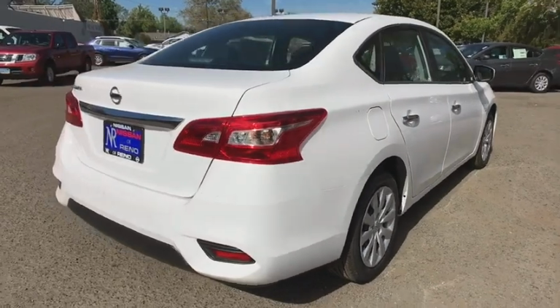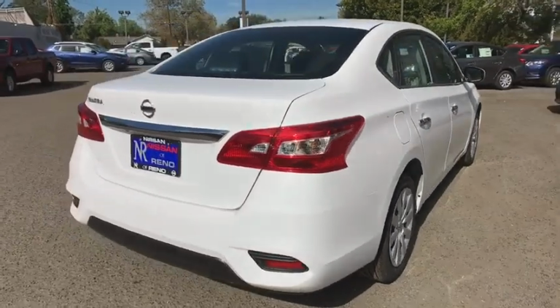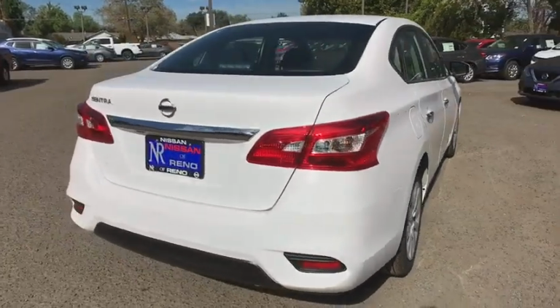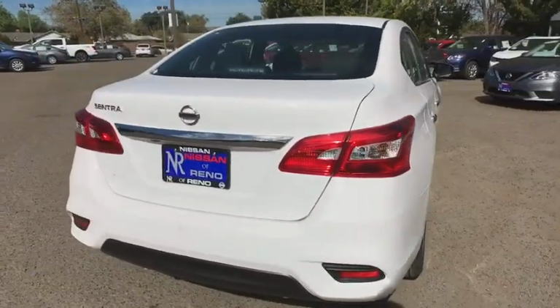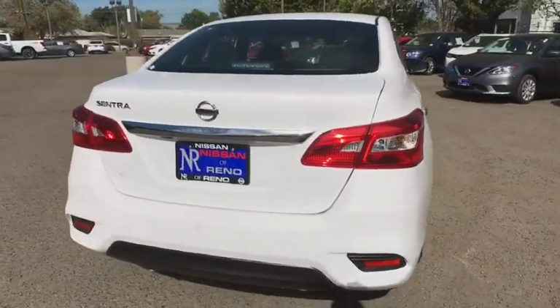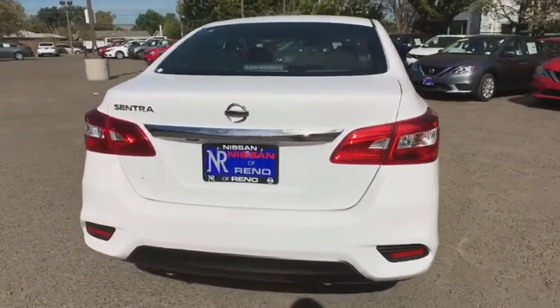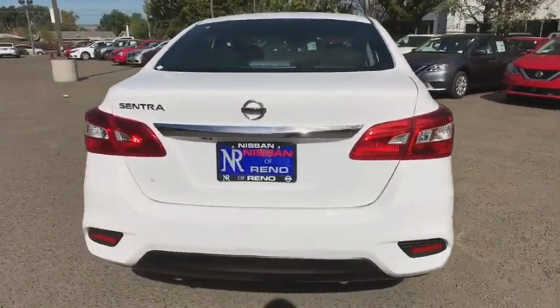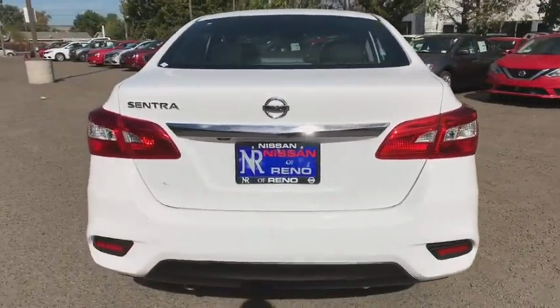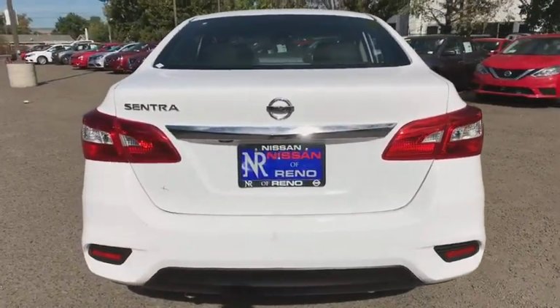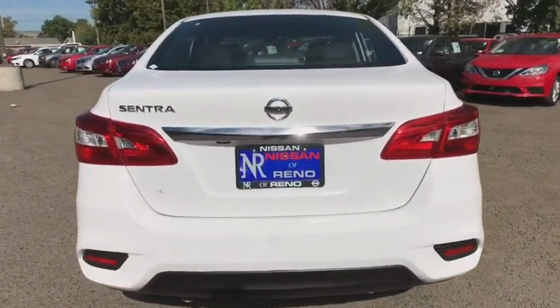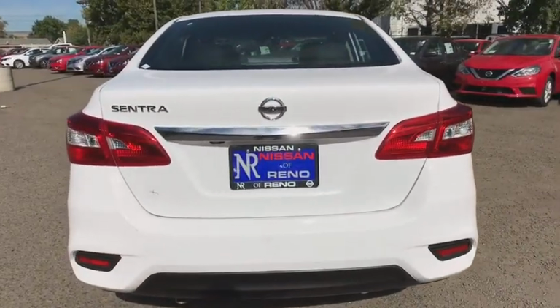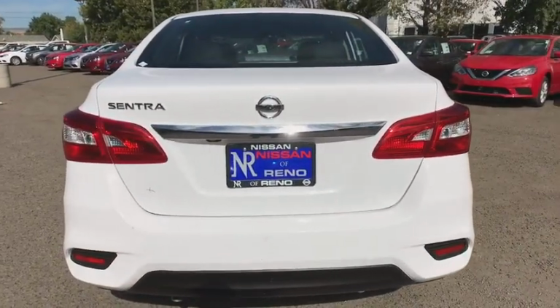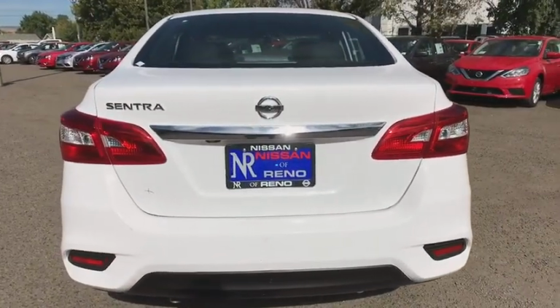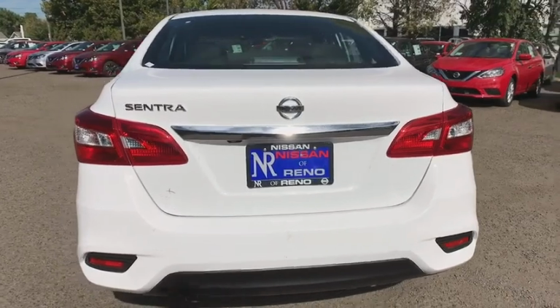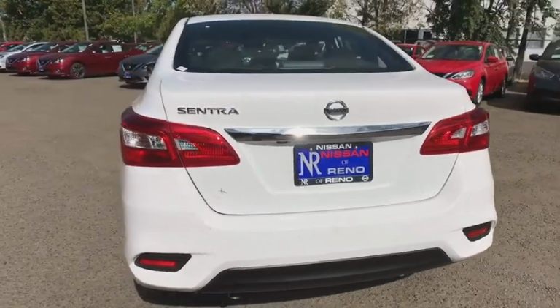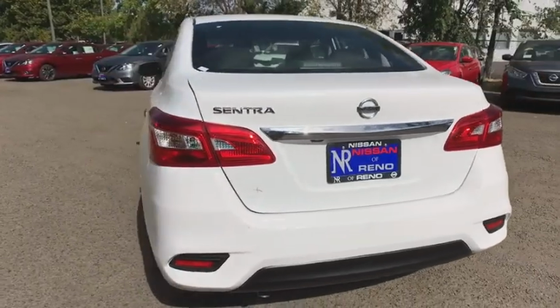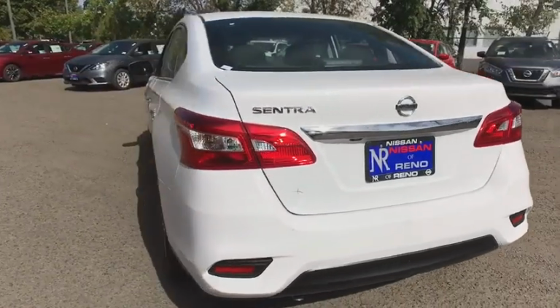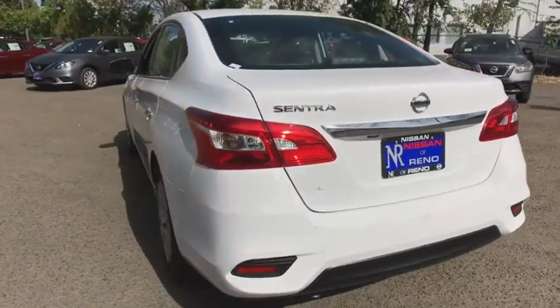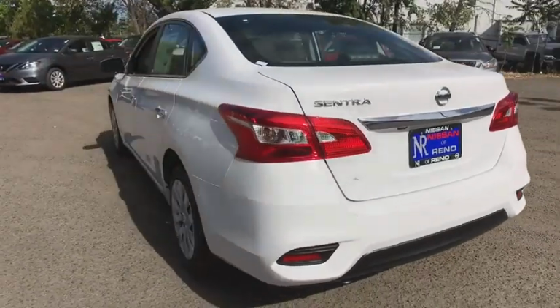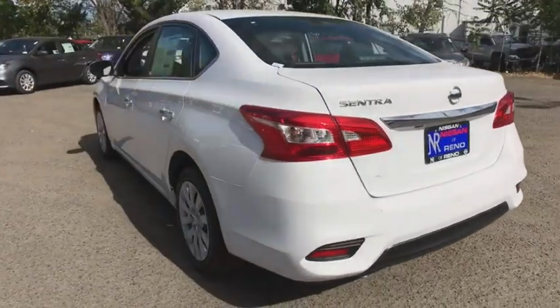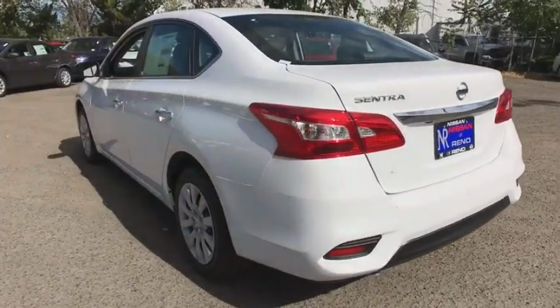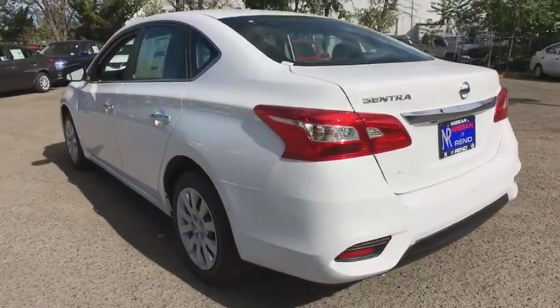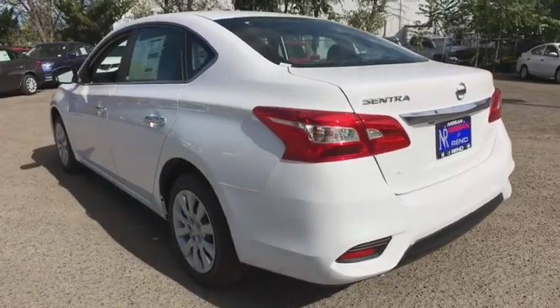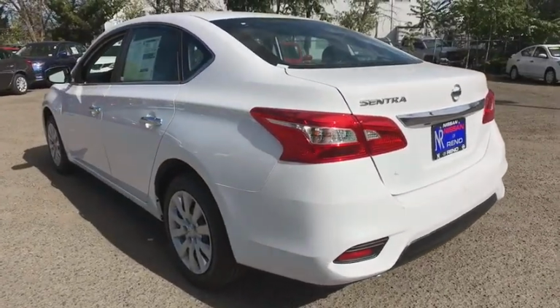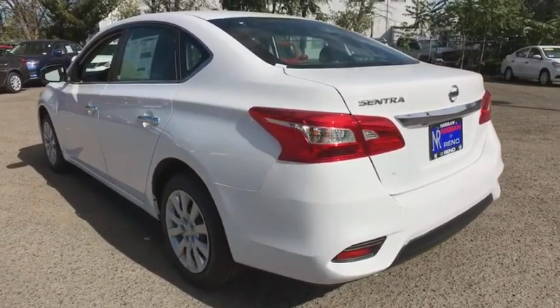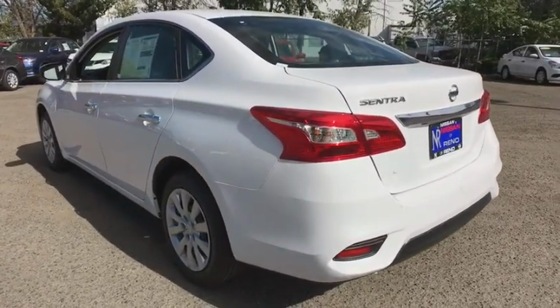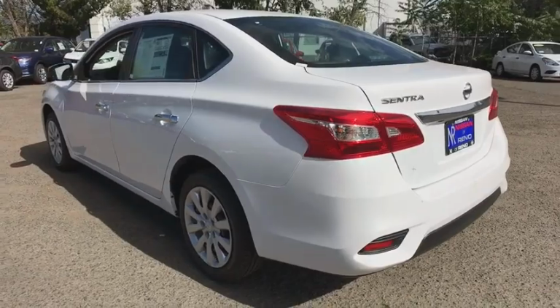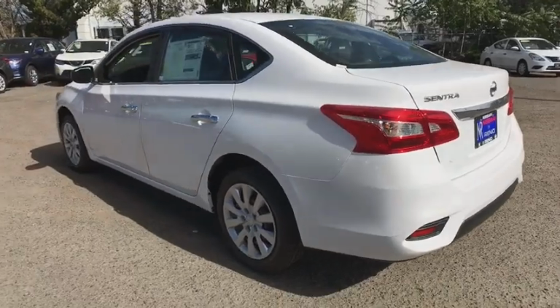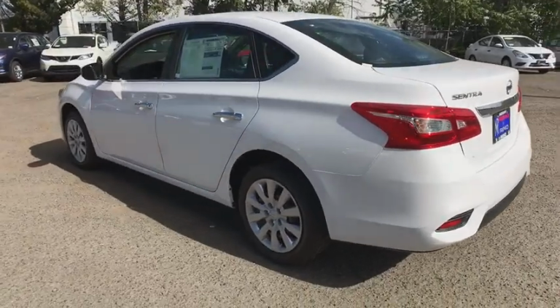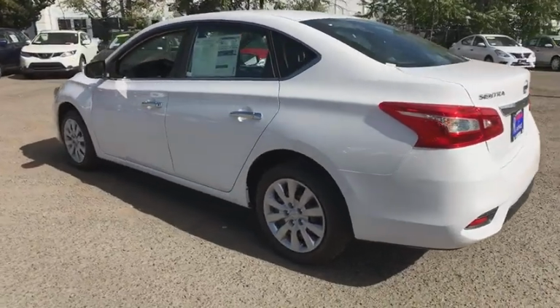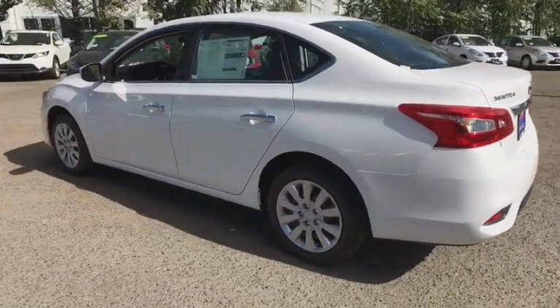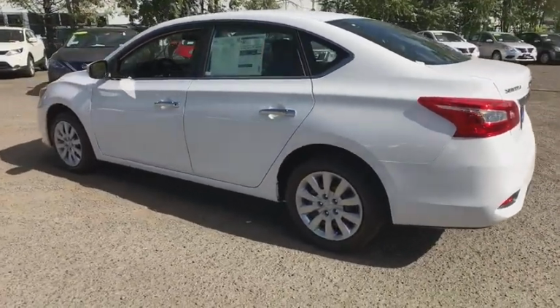Cruise control, front wheel drive, rear defrost, AM FM stereo radio, MP3 player, bucket seat, CD player, trip computer, power windows, passenger airbag. This isn't just a vehicle.